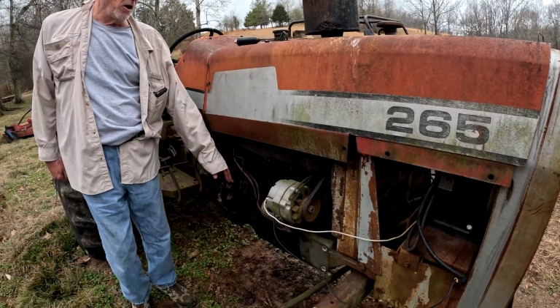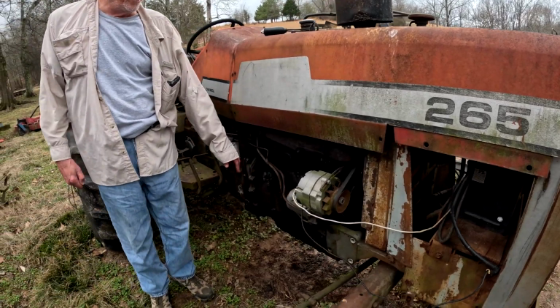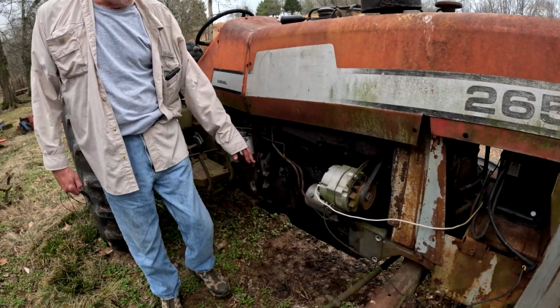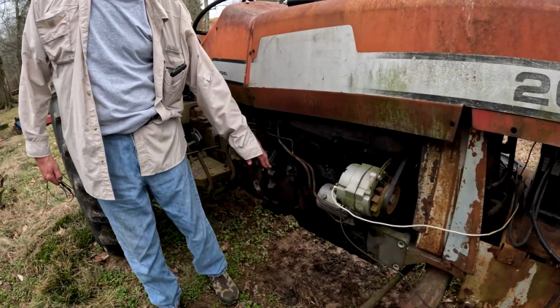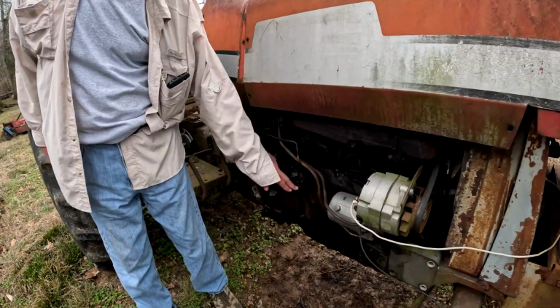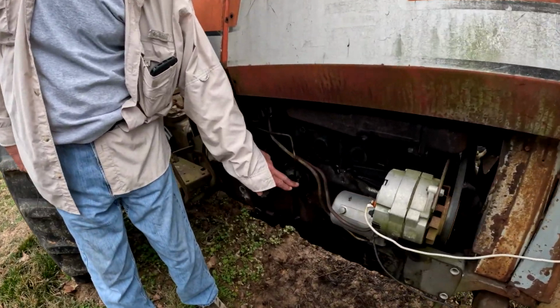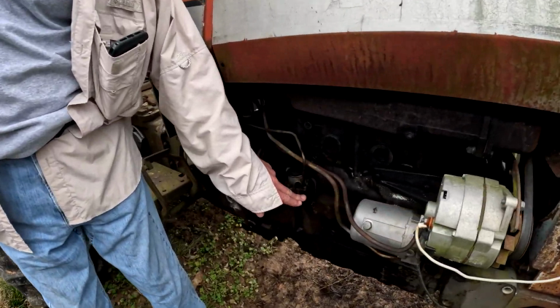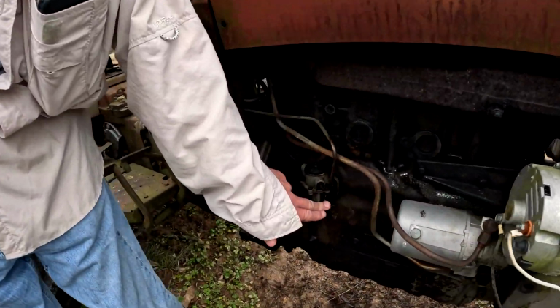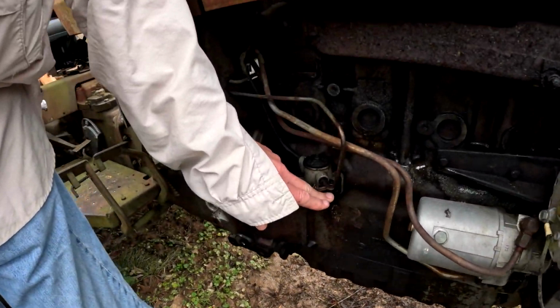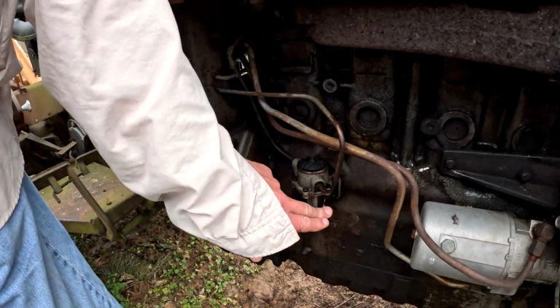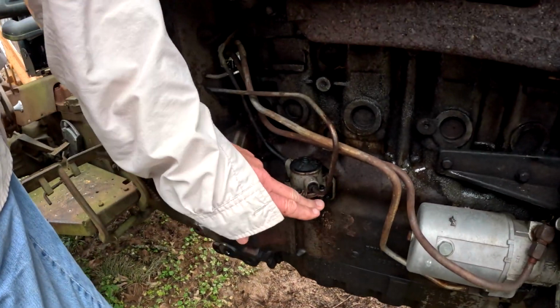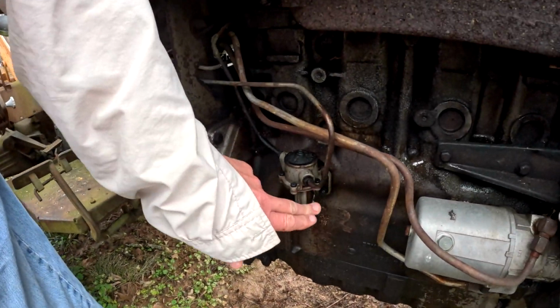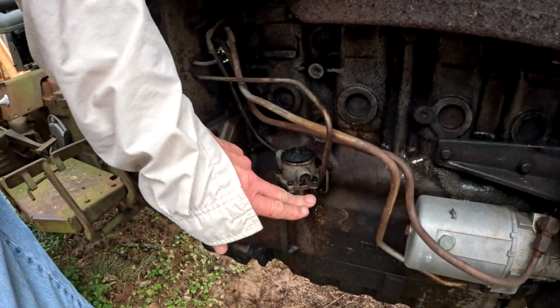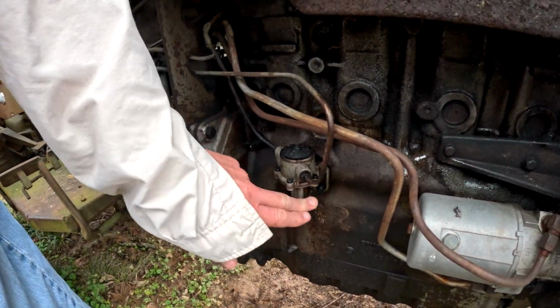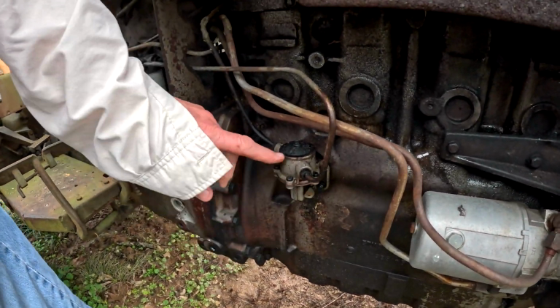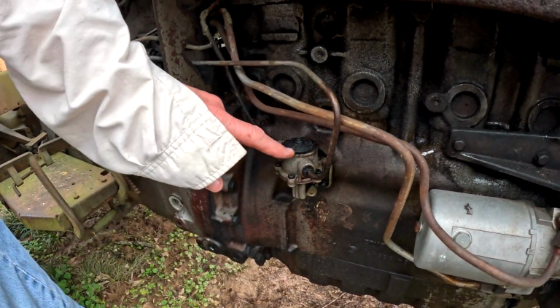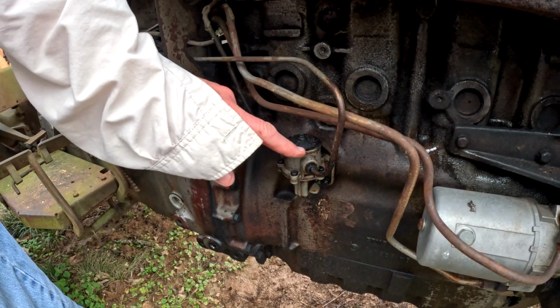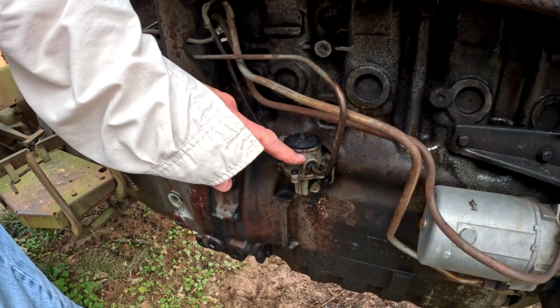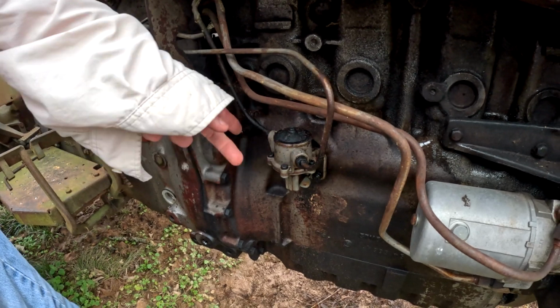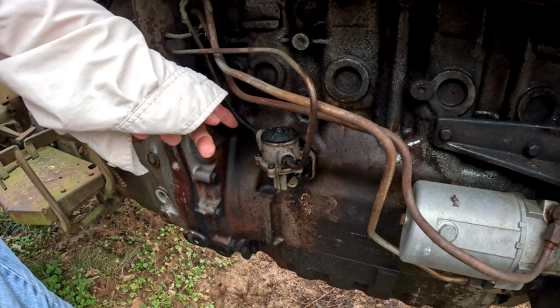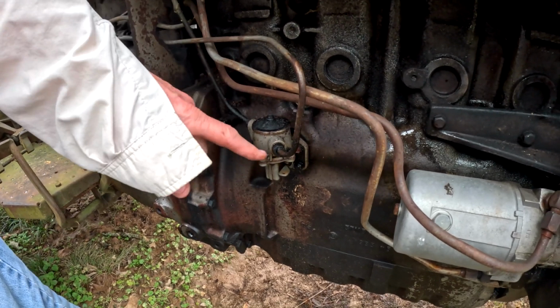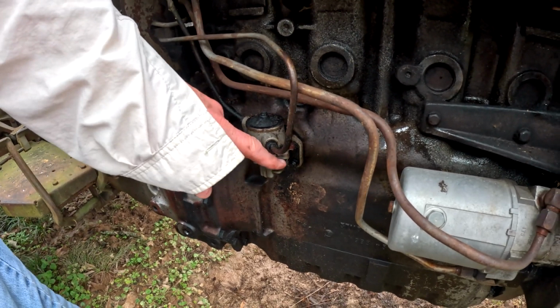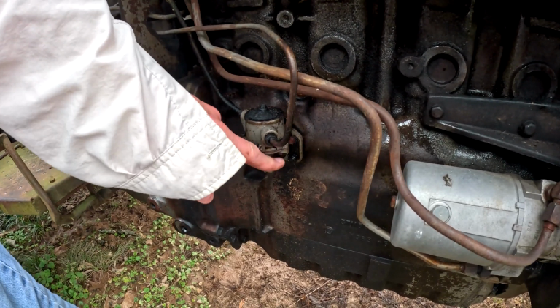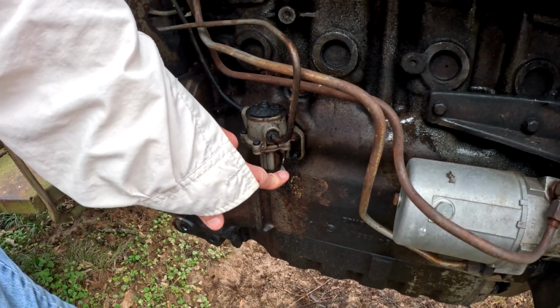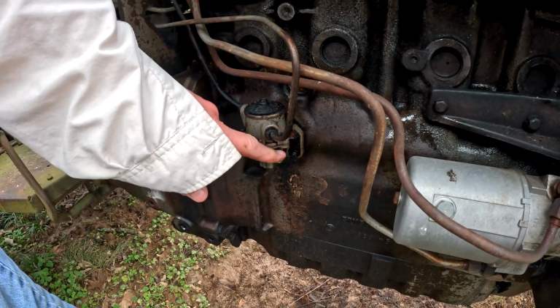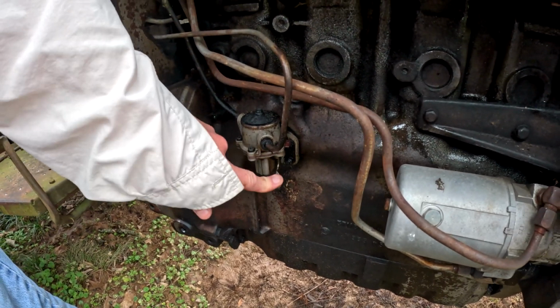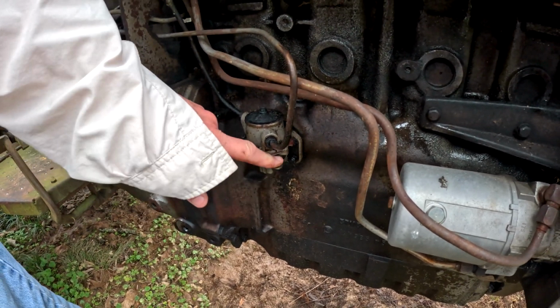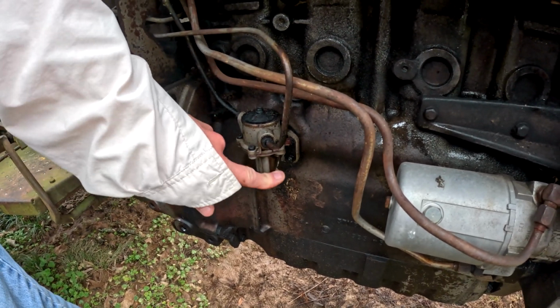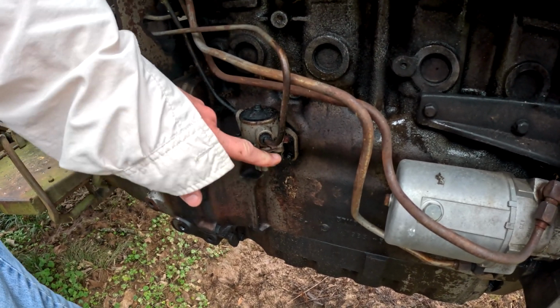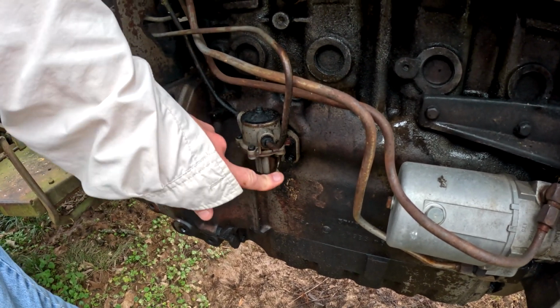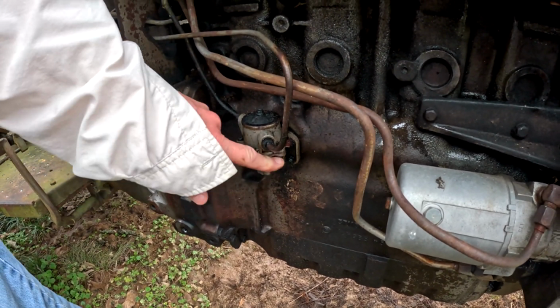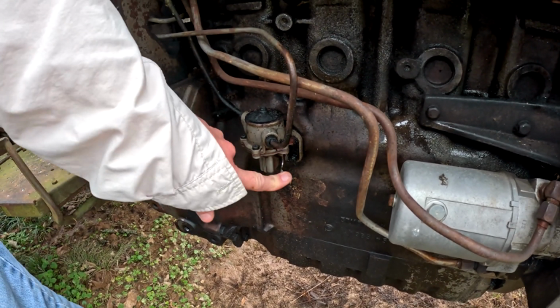On the right side is where you prime the pump. Shows the hose with the direction. One comes from the tank, one goes up to the rail.